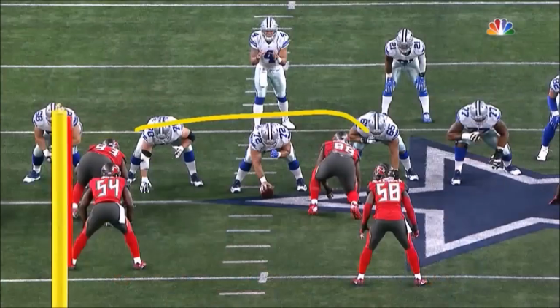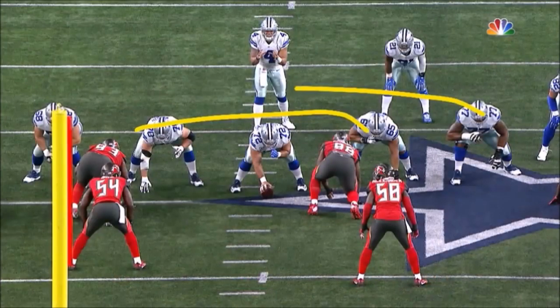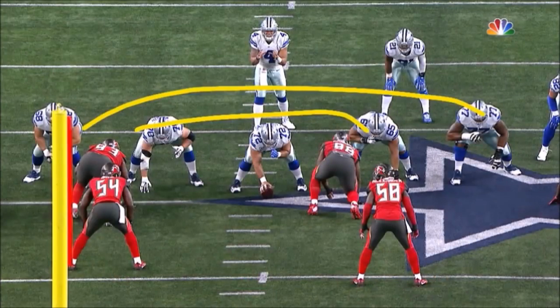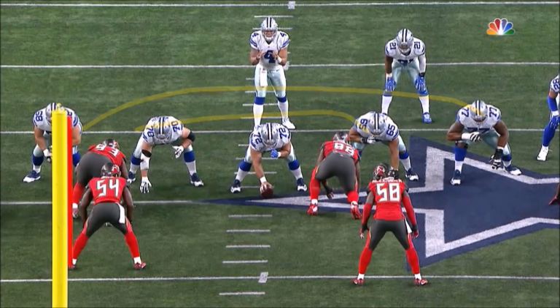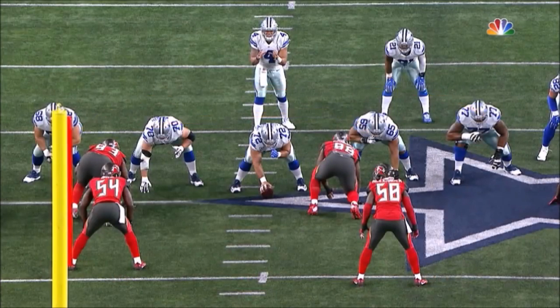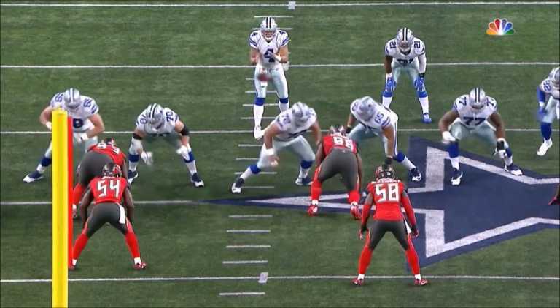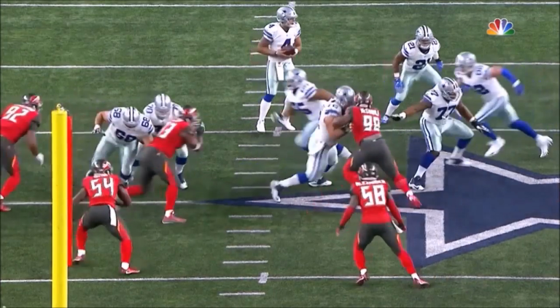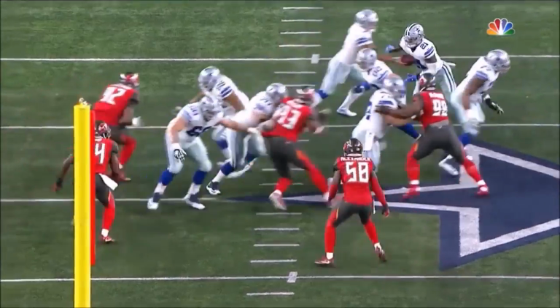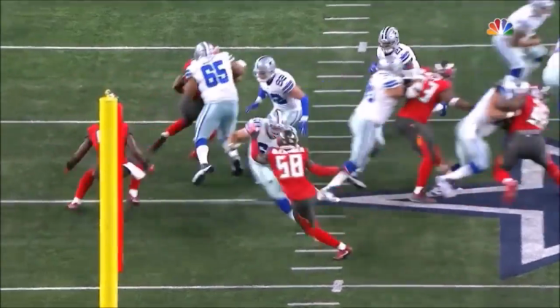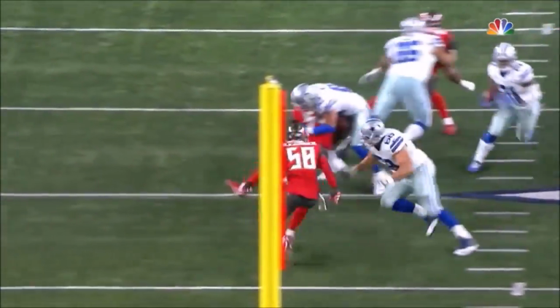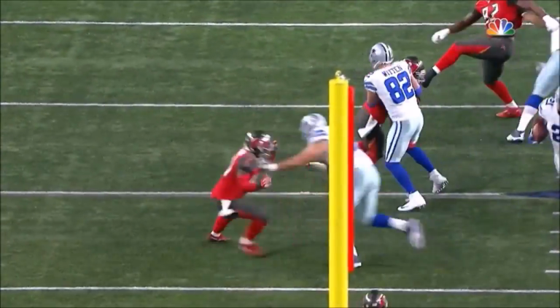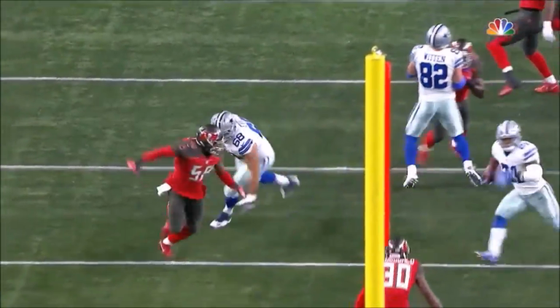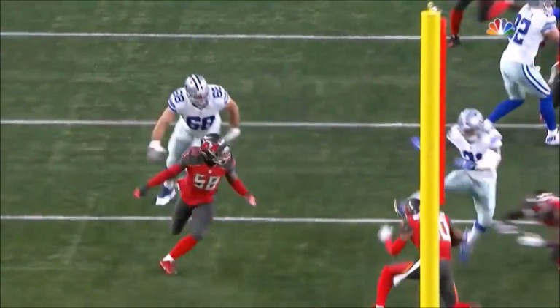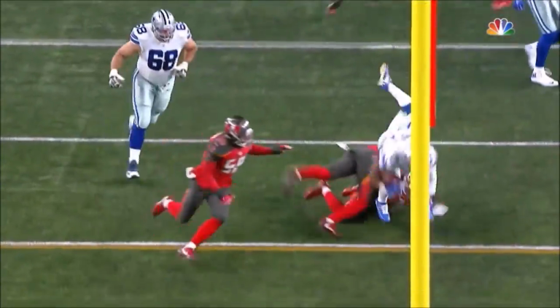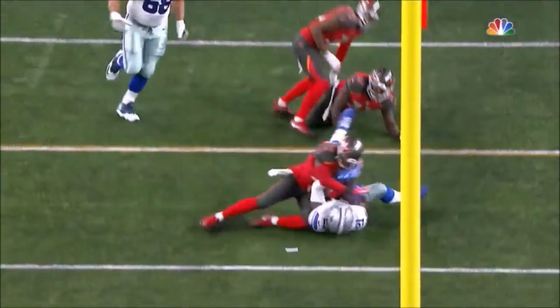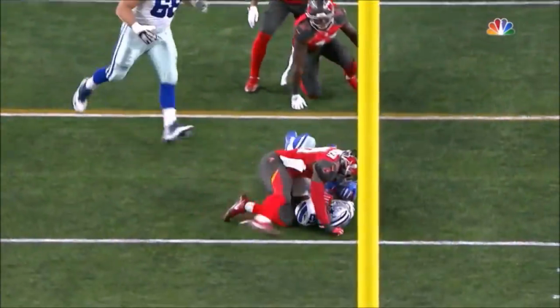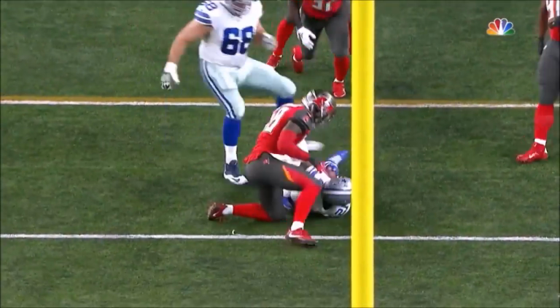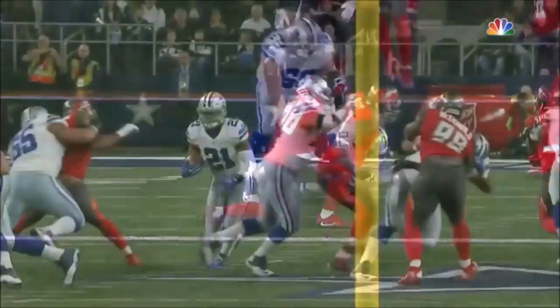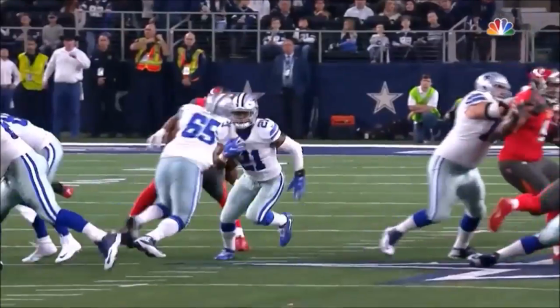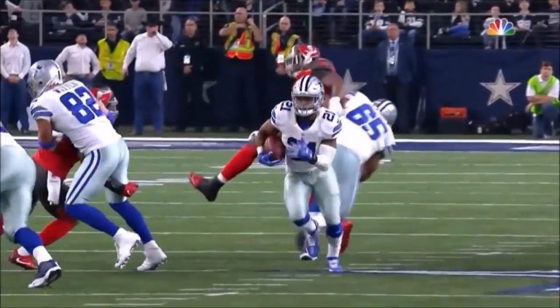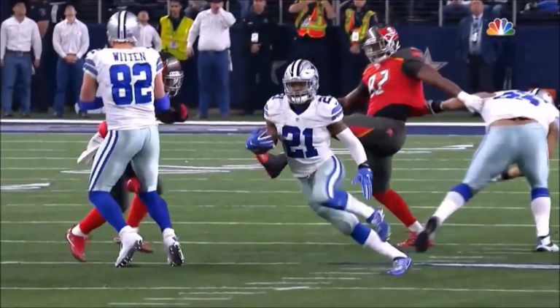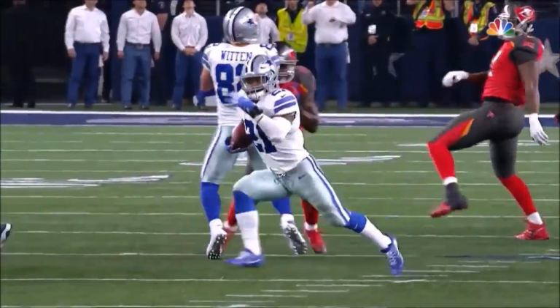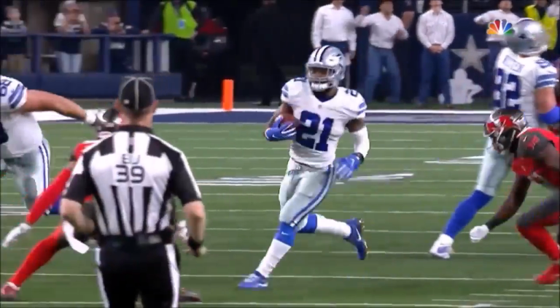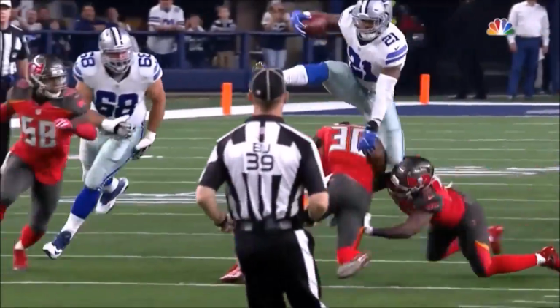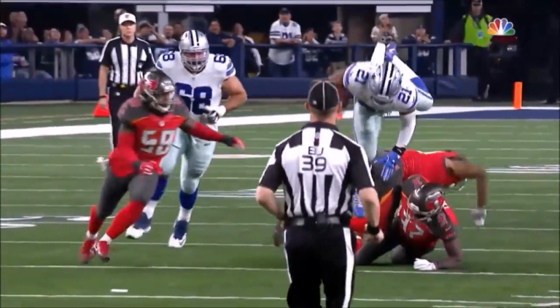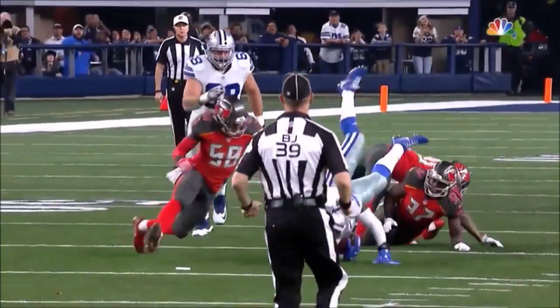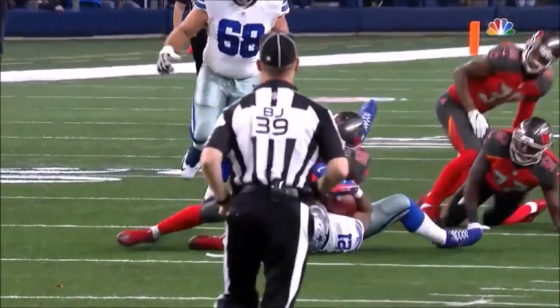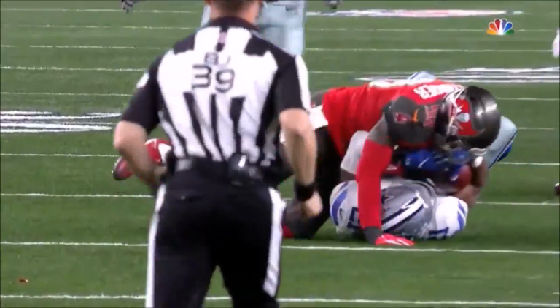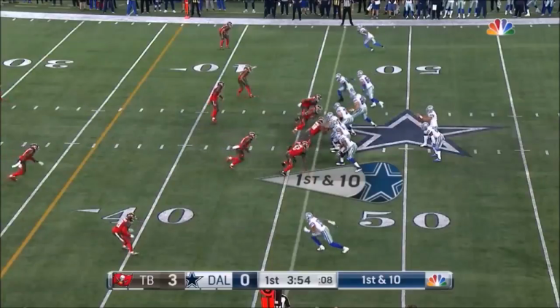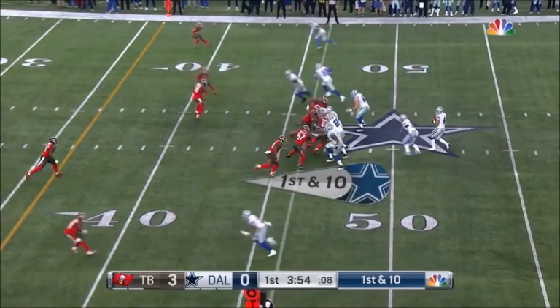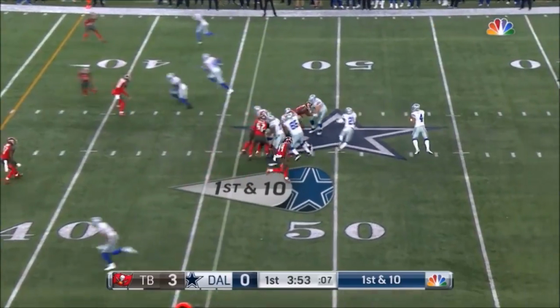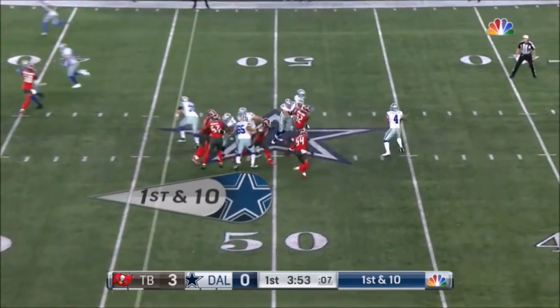They're gonna come across and just start playing power football — down blocking on those defensive linemen. You've got Witten, you've got Leary, and Doug Free coming across there. And here goes the hurdling machine. And Prescott is 6 for 6.